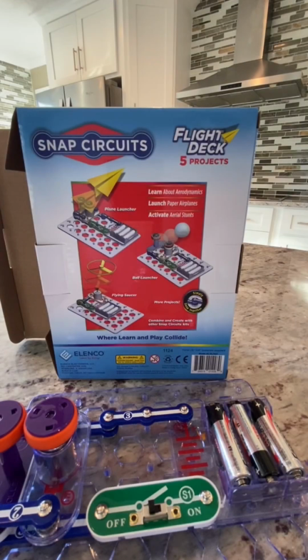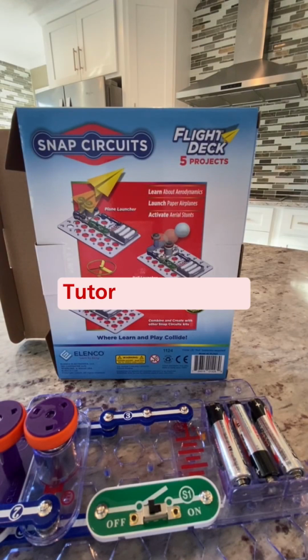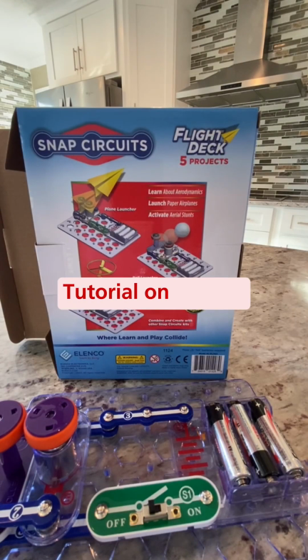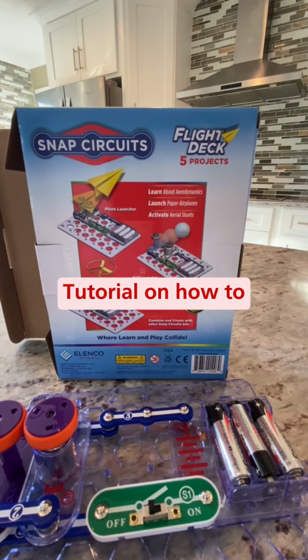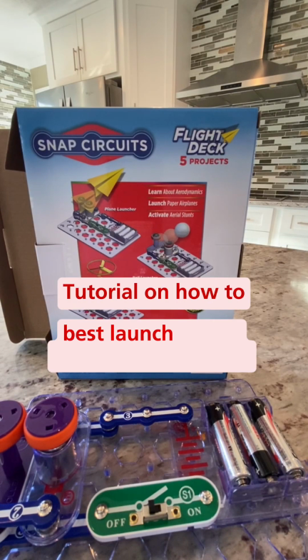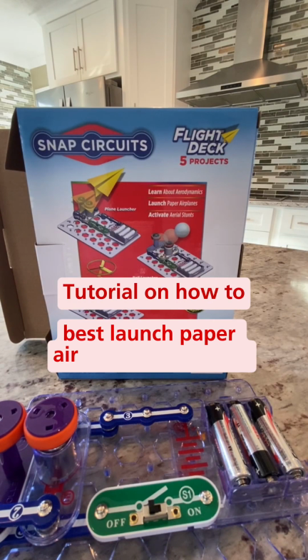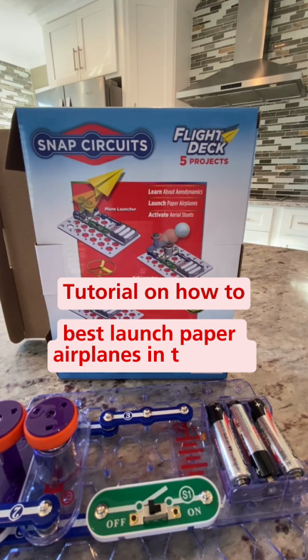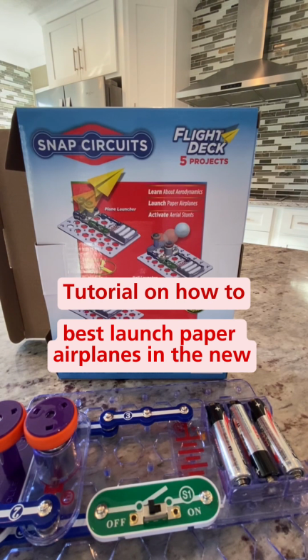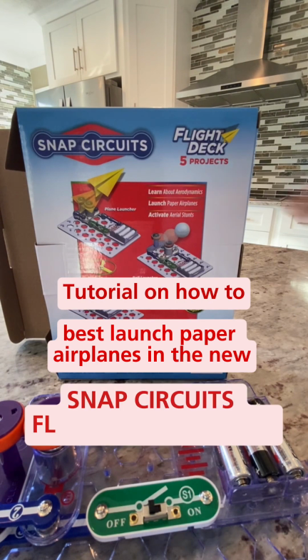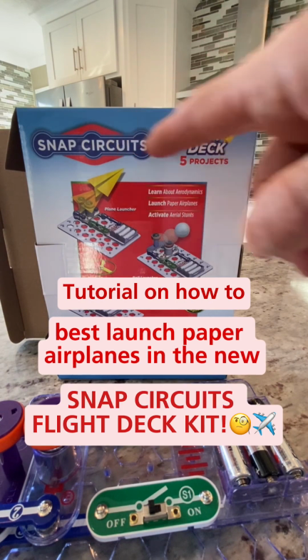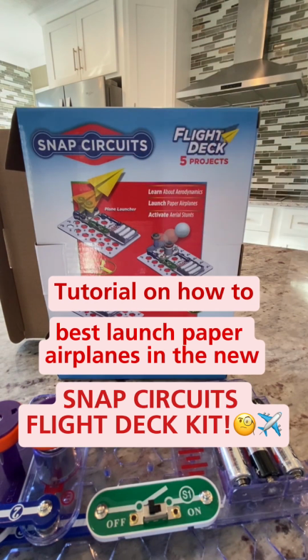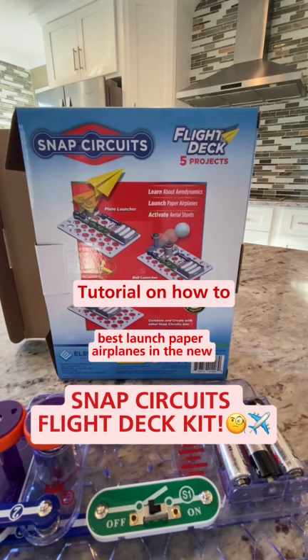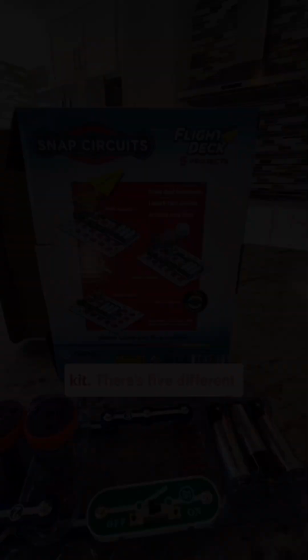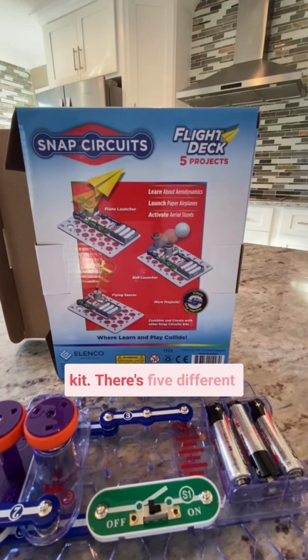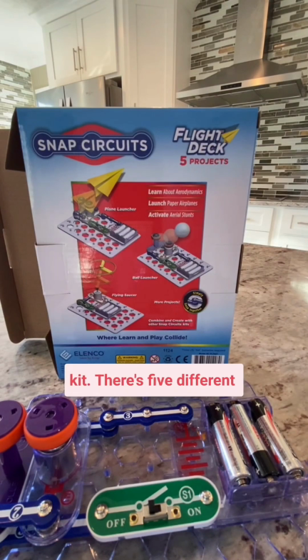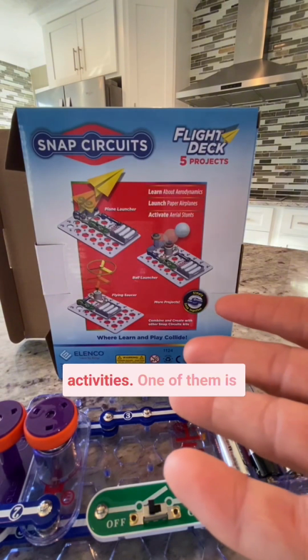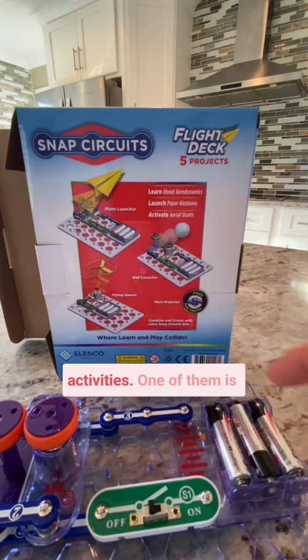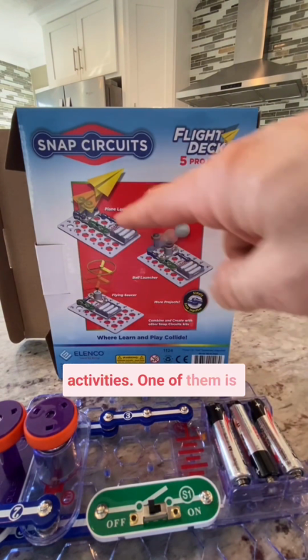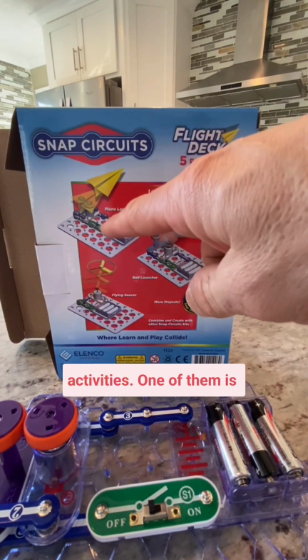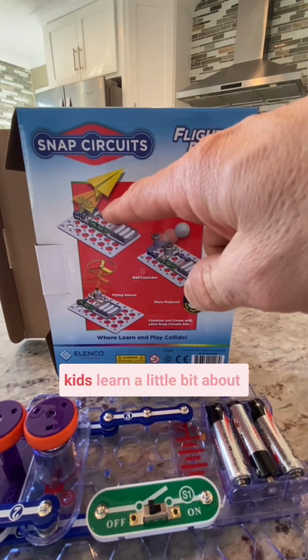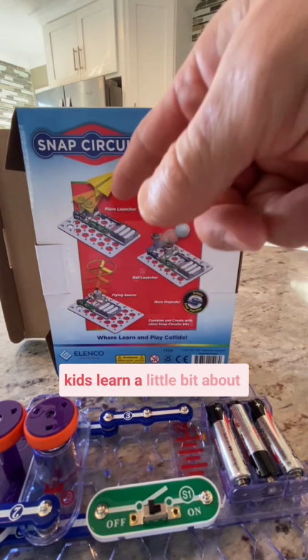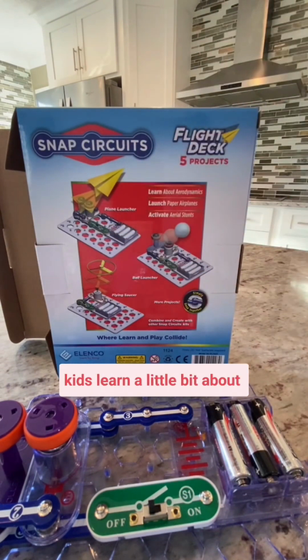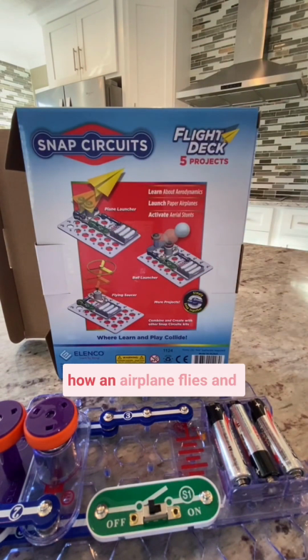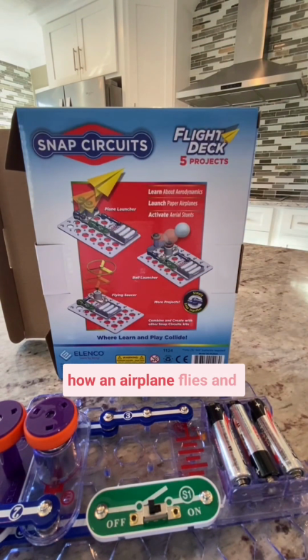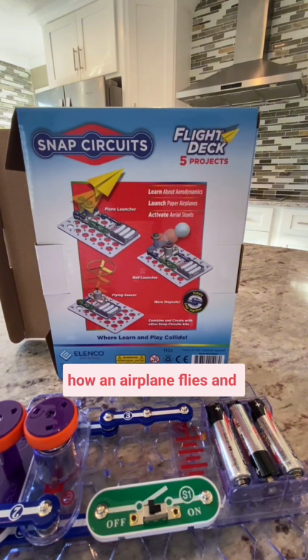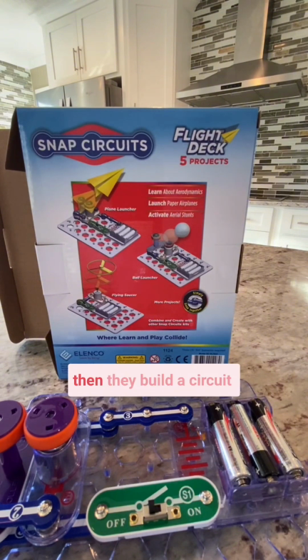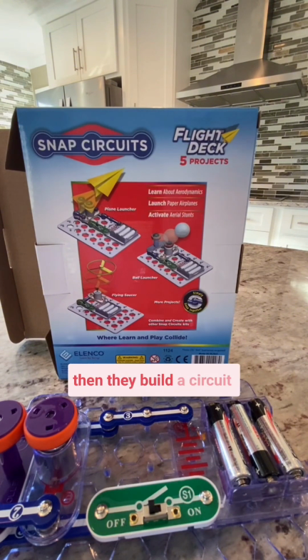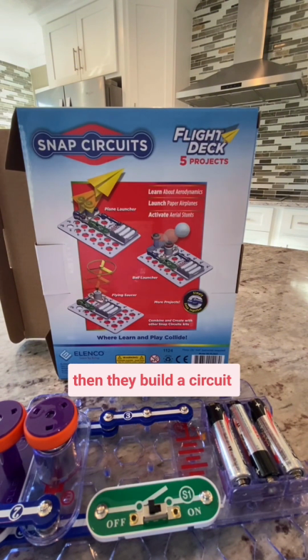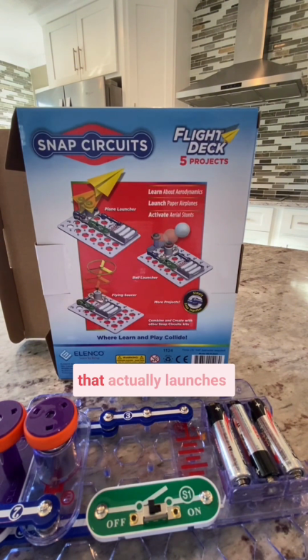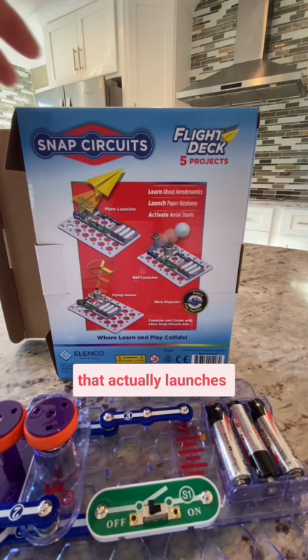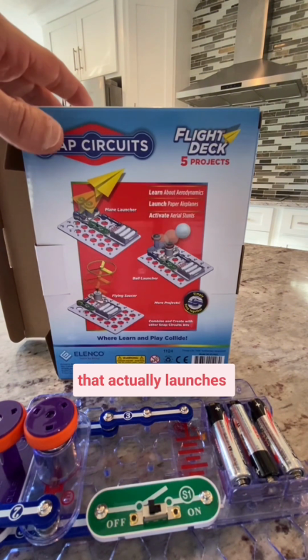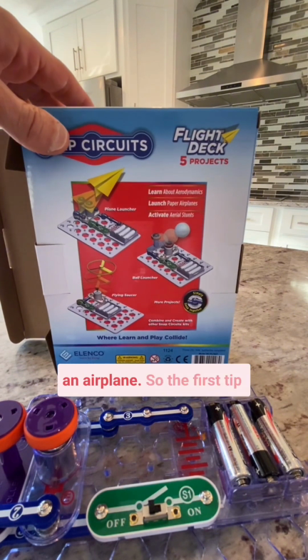Here's a quick little tutorial on how to best launch paper airplanes in the new Snap Circuits Flight Deck Kit. There are five different activities. One of them is kids learn a little bit about how an airplane flies and then they build a circuit that actually launches an airplane.